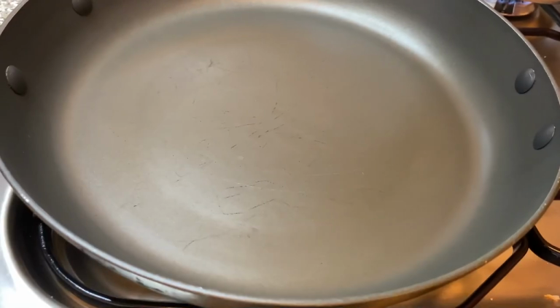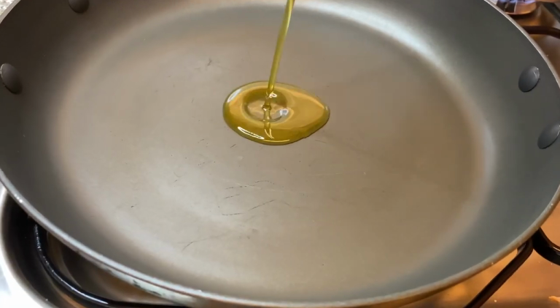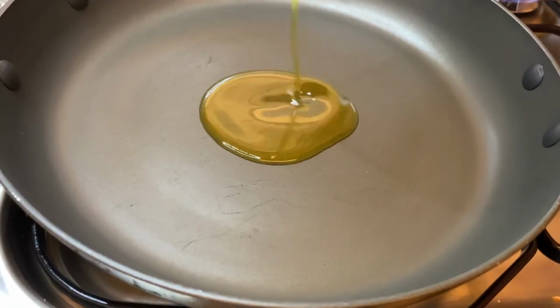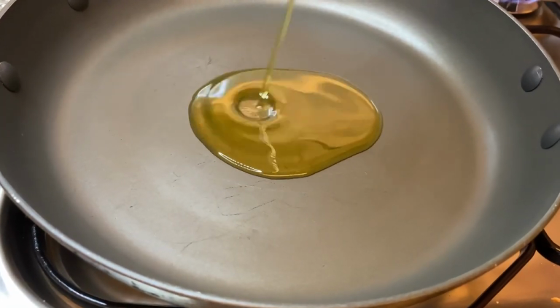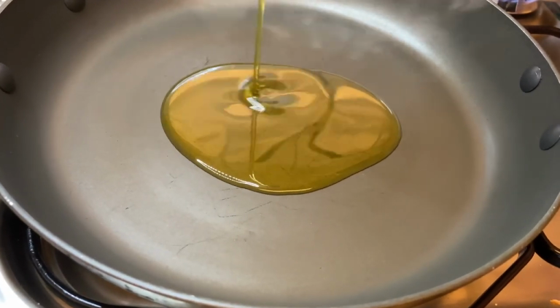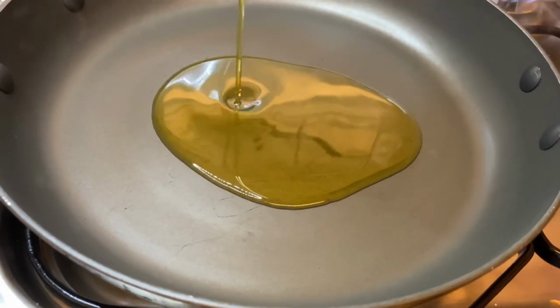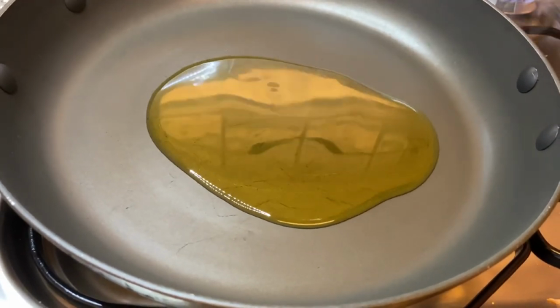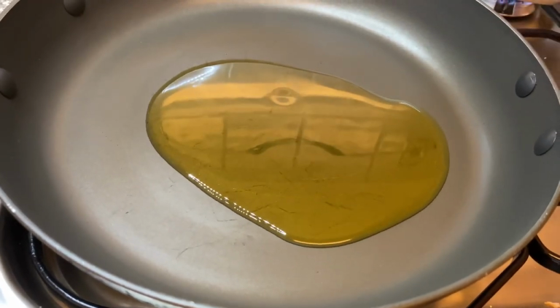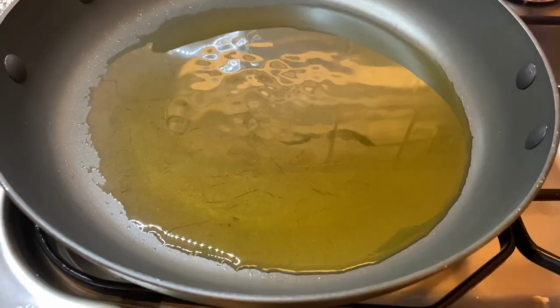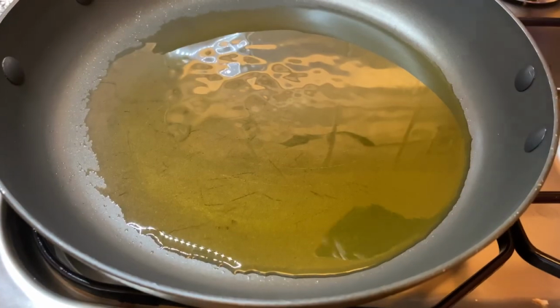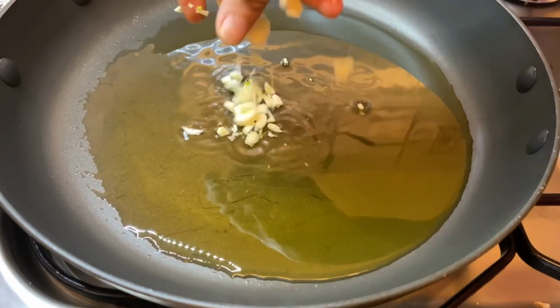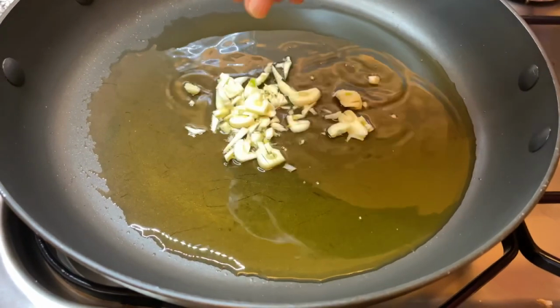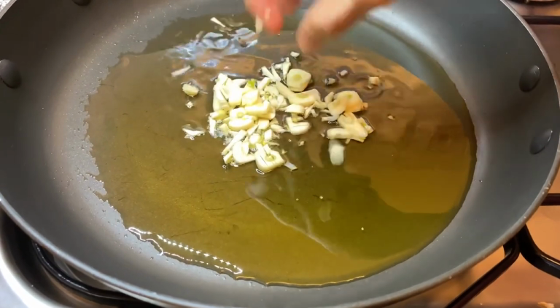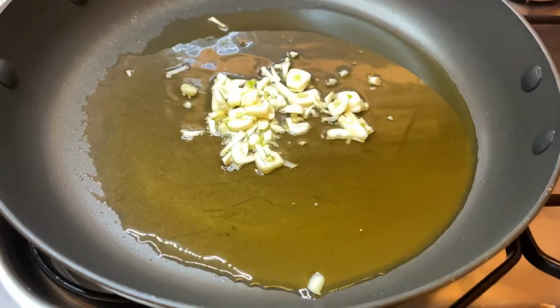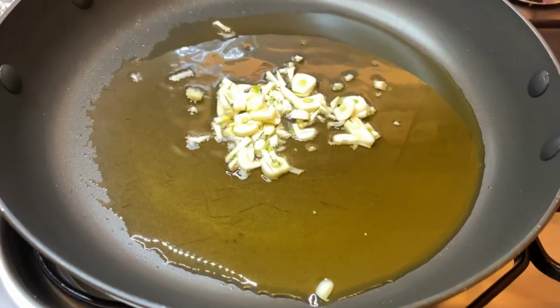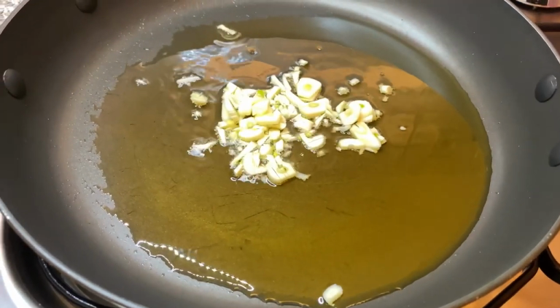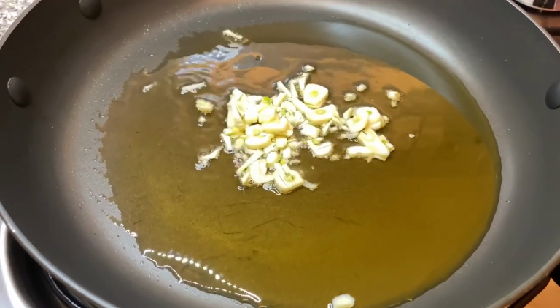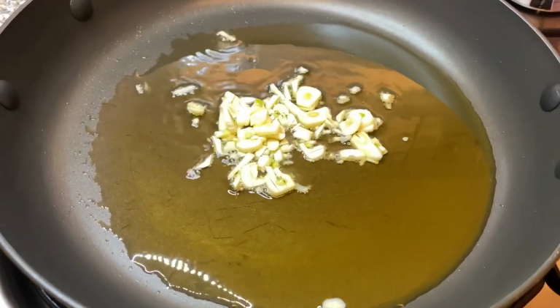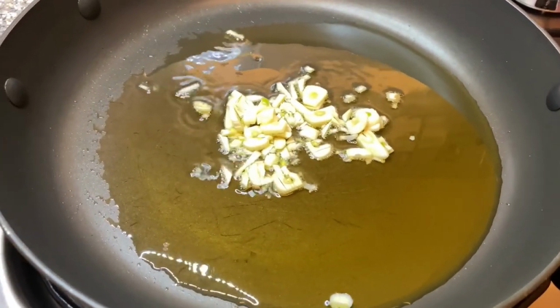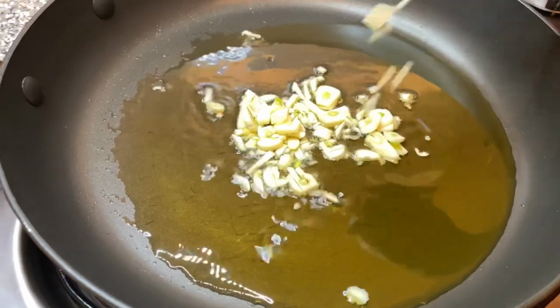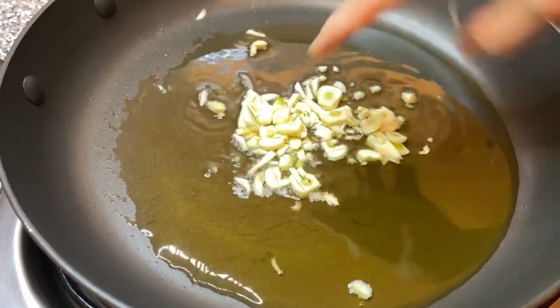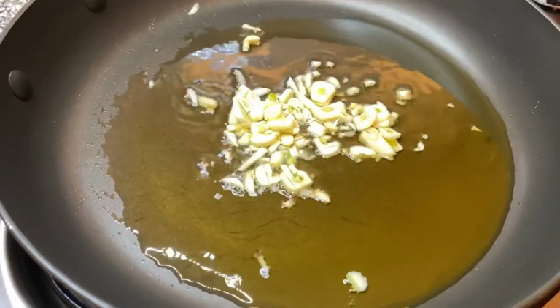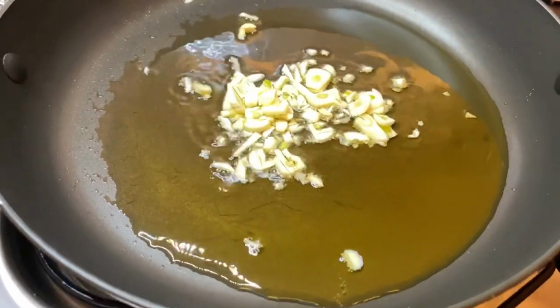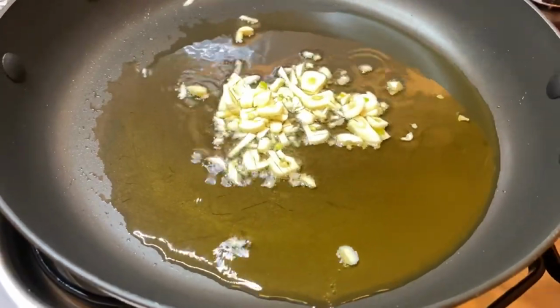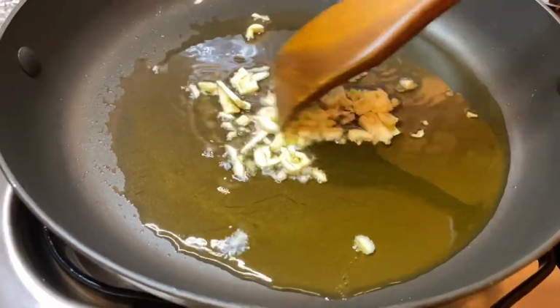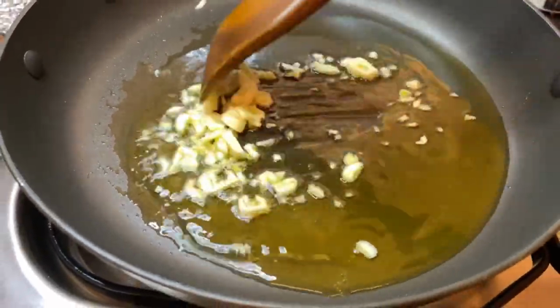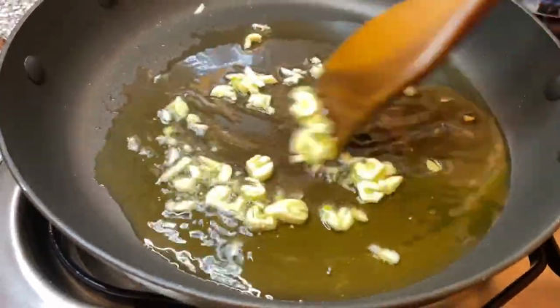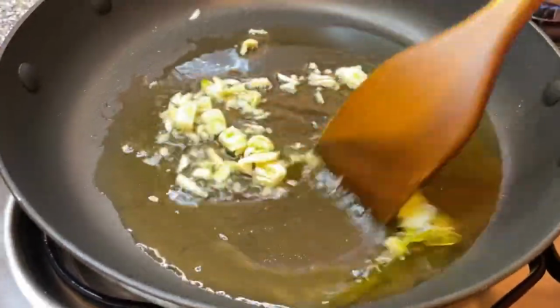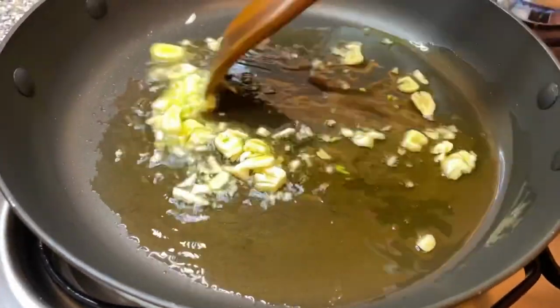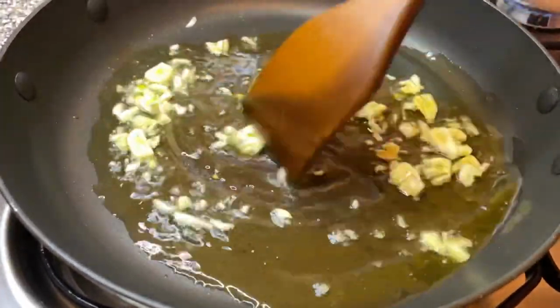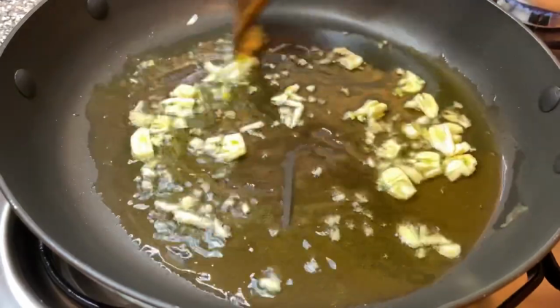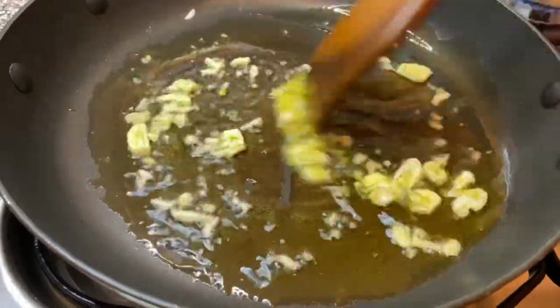In a pan I'm going to be pouring in some extra virgin olive oil. I'm now going to be adding in garlic. I'm going to give this a good mix and let that fry for about one to two minutes.